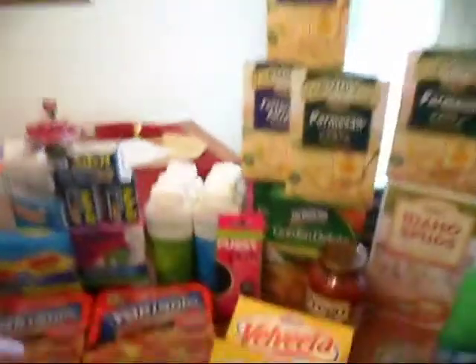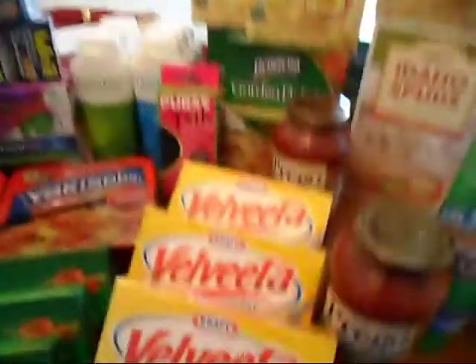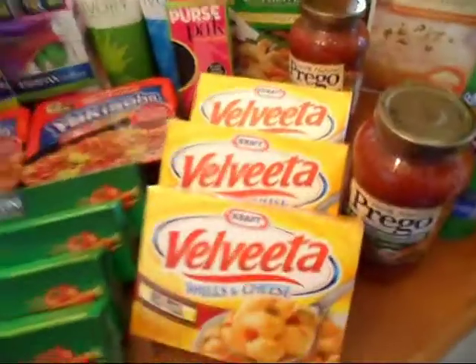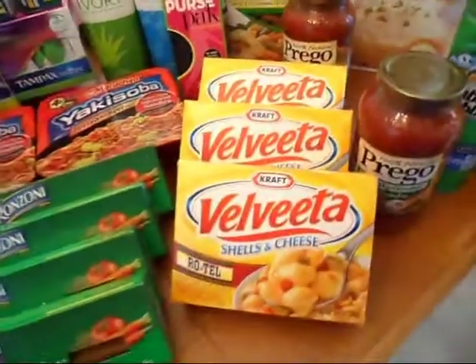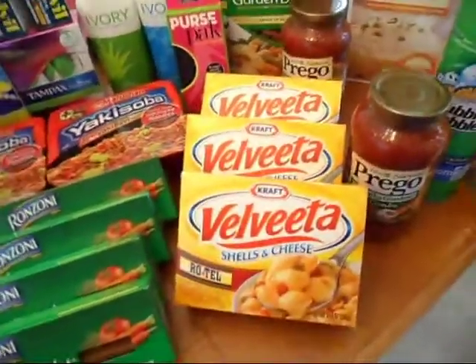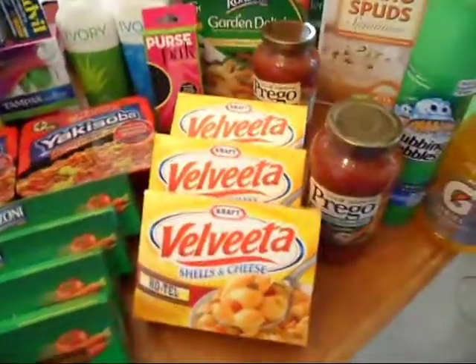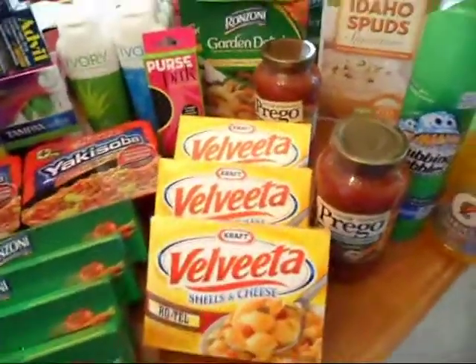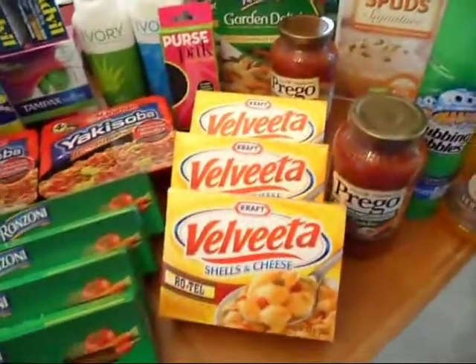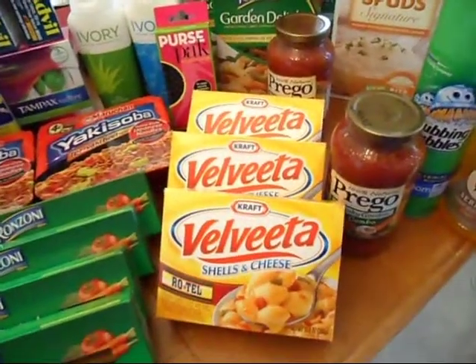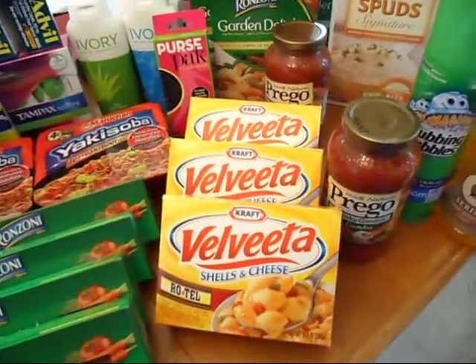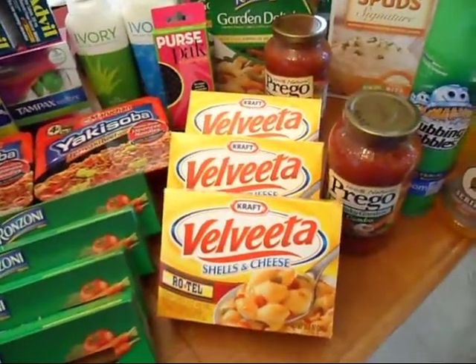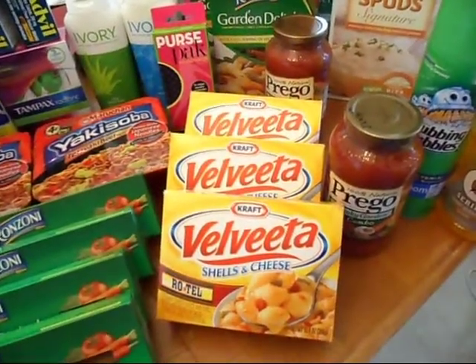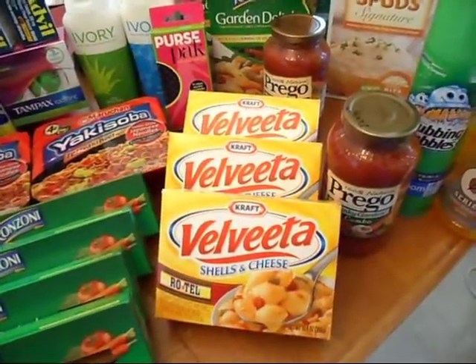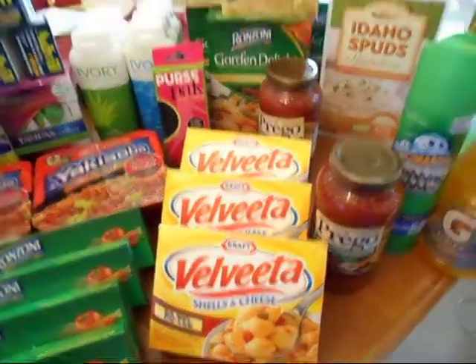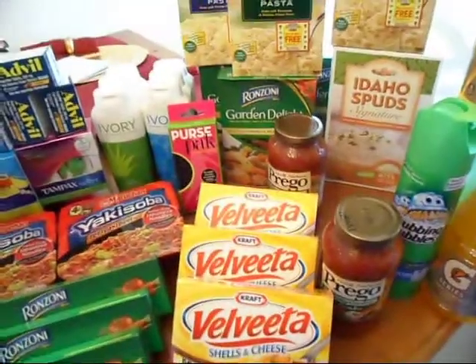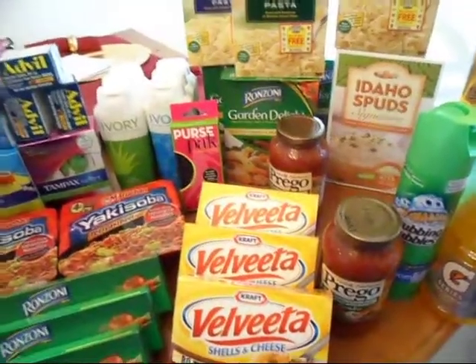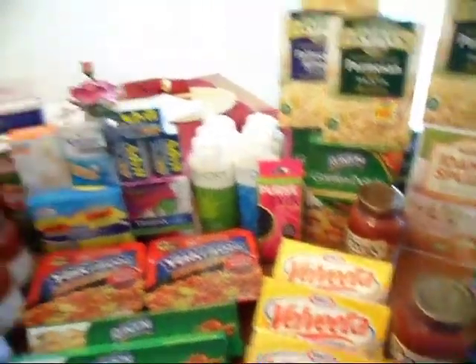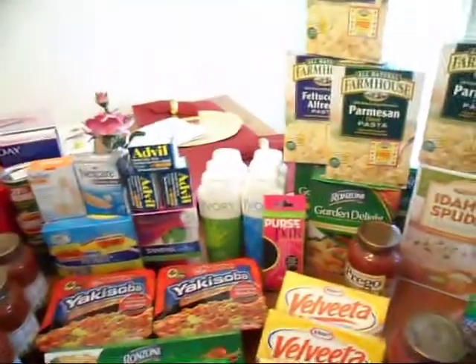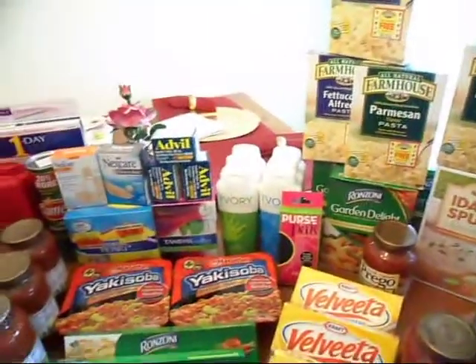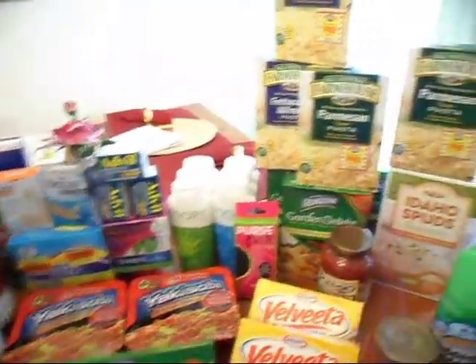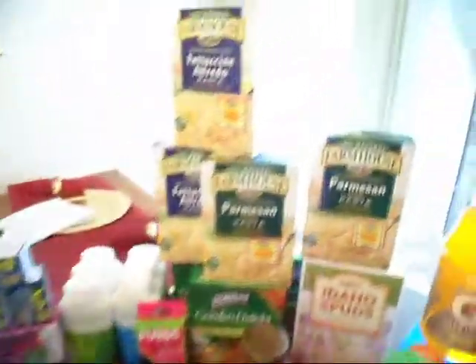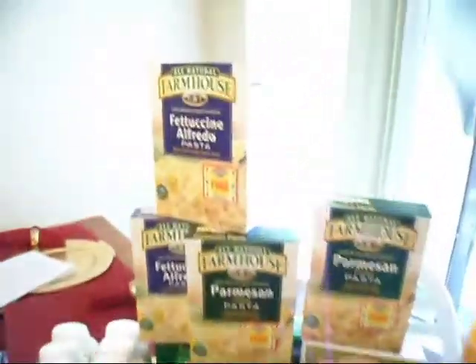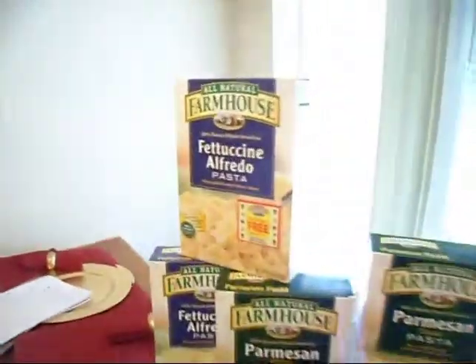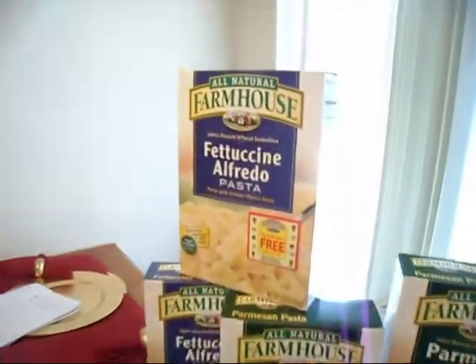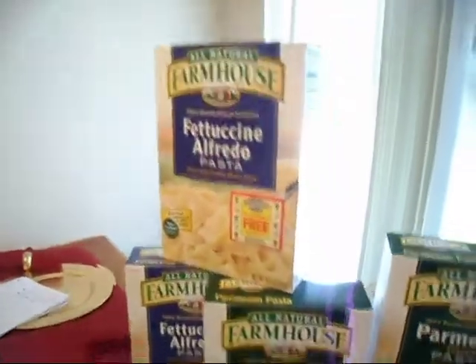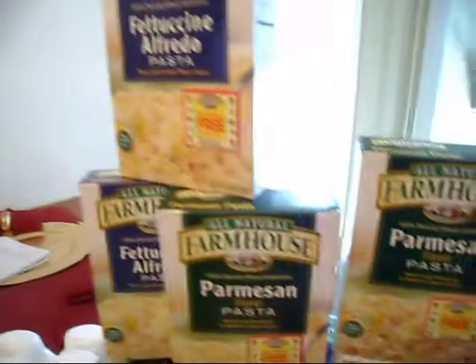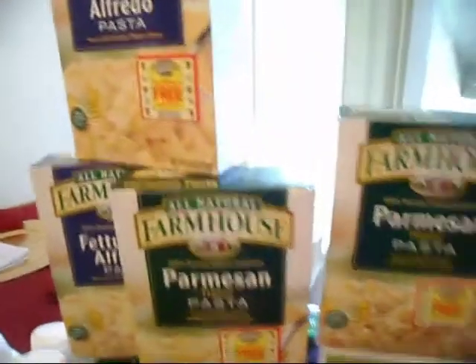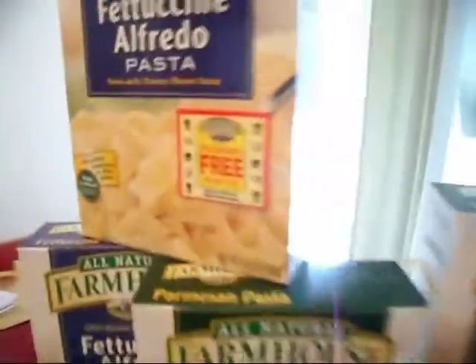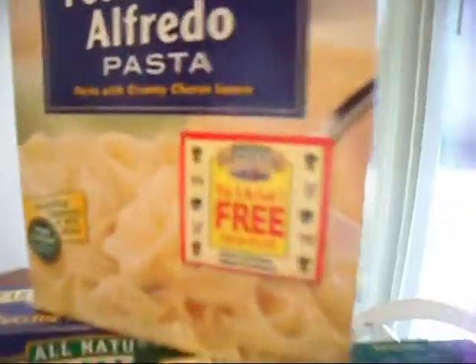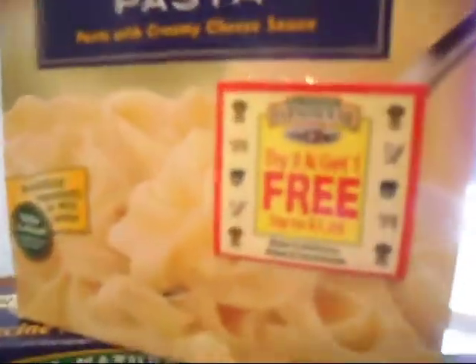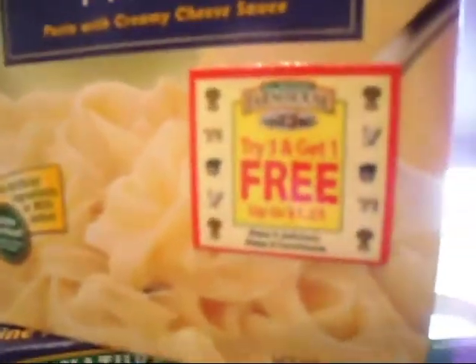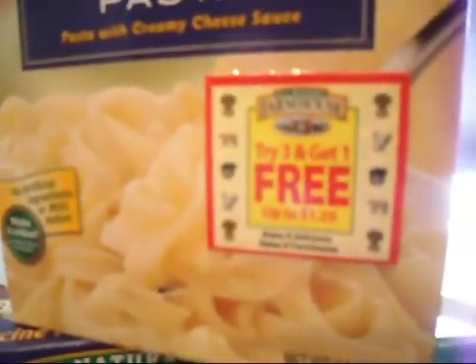The Velveeta — I used the Velveeta skillet coupons for those, which made them 88 cents. The Farmer House has a coupon on it where if you buy three of them you get one for free.